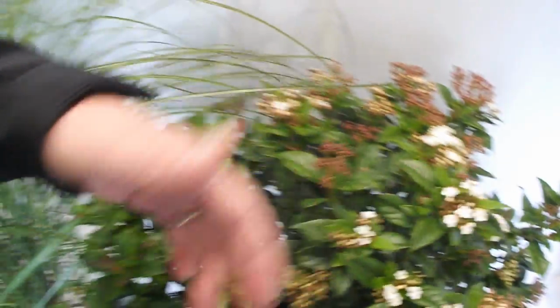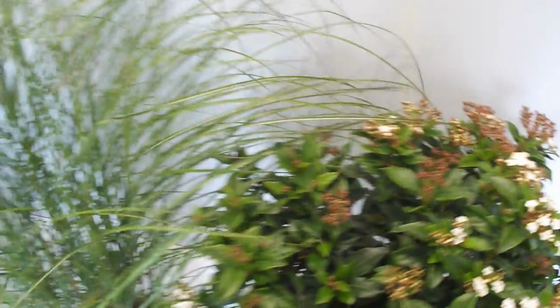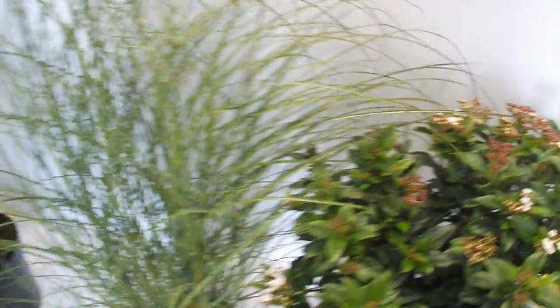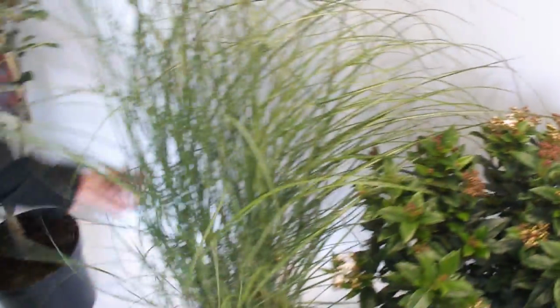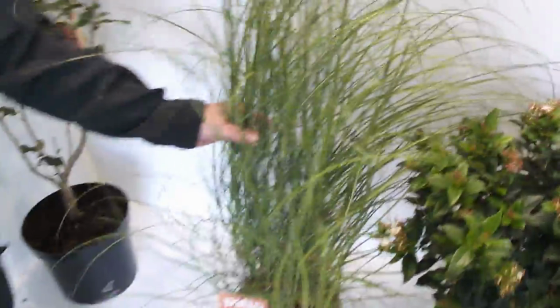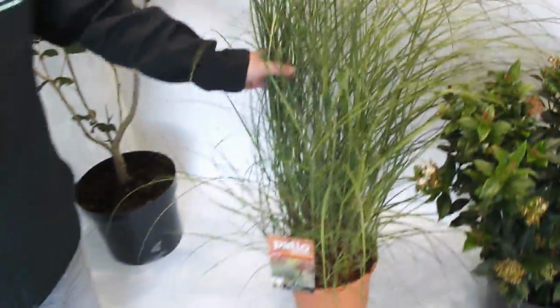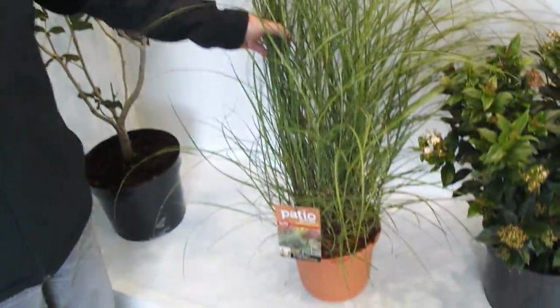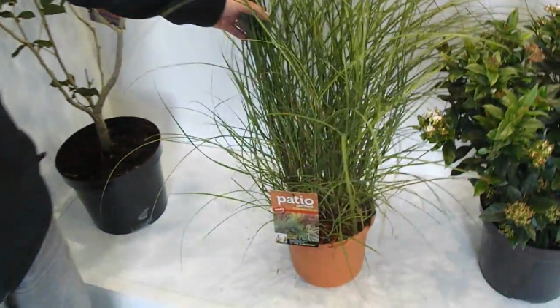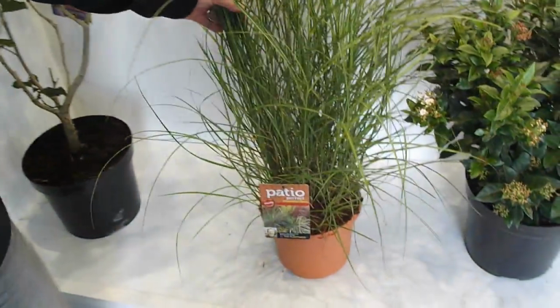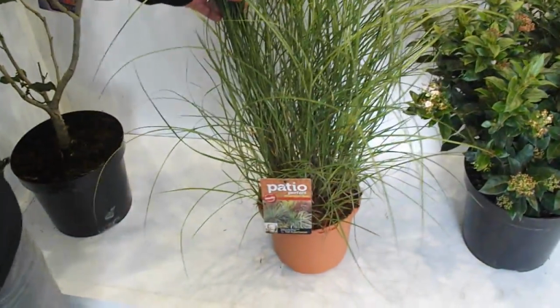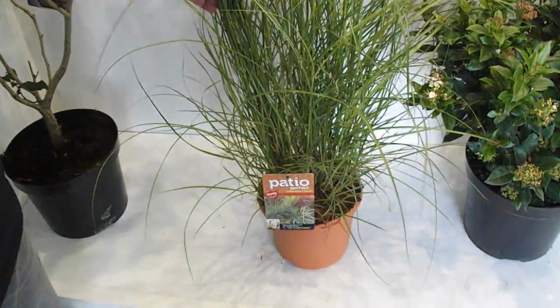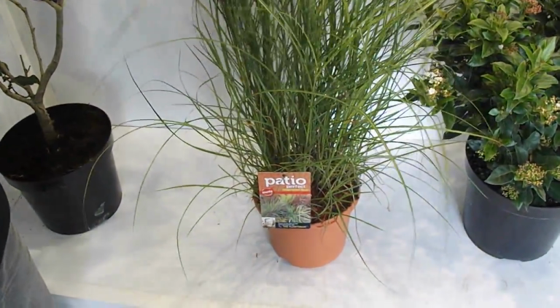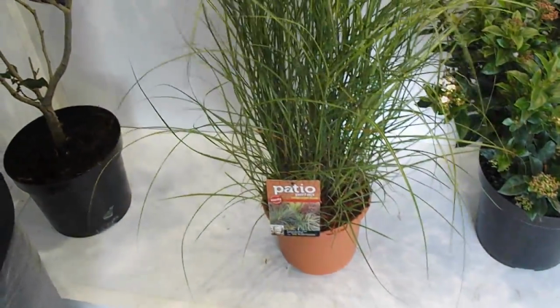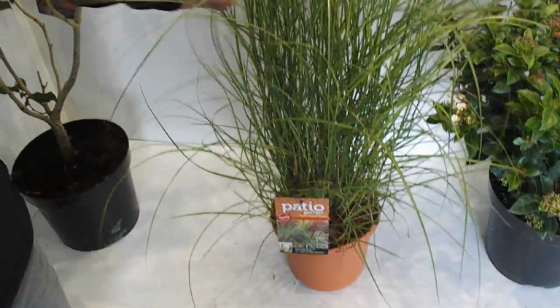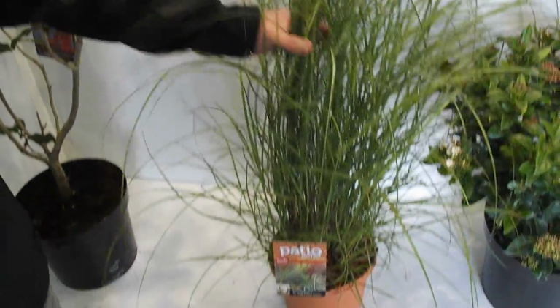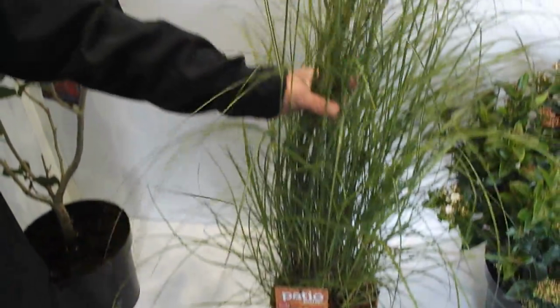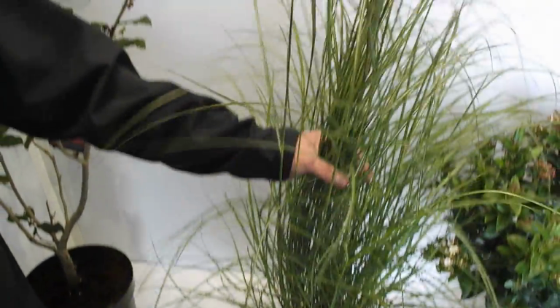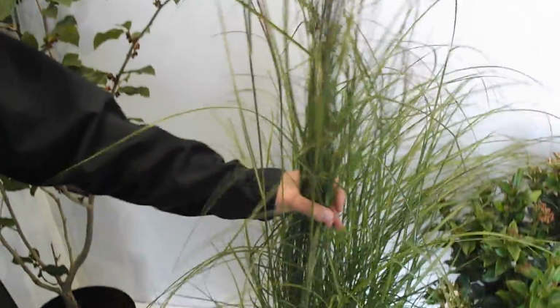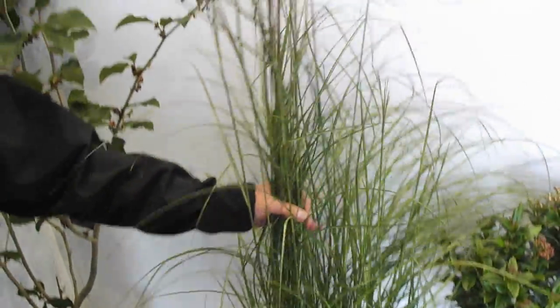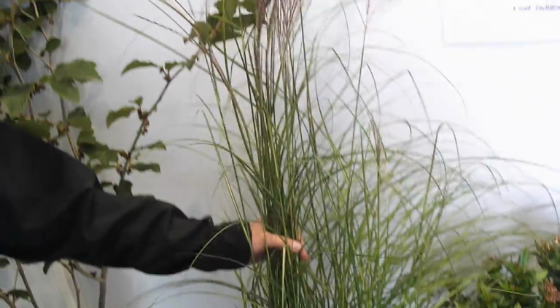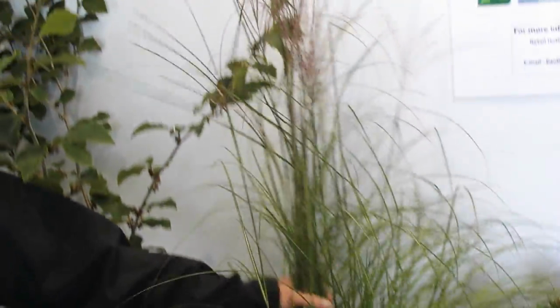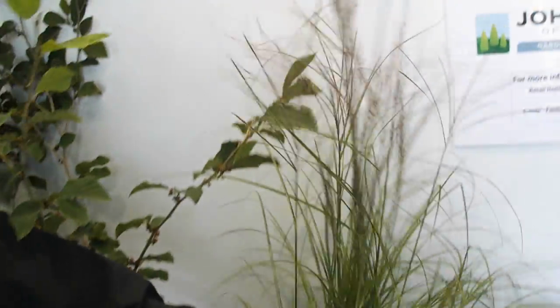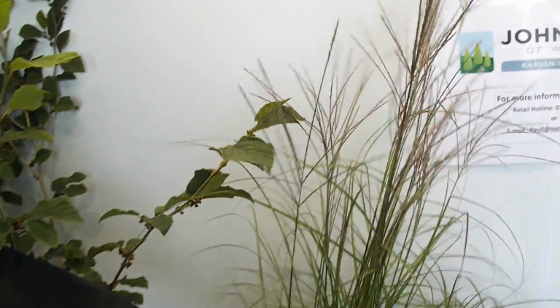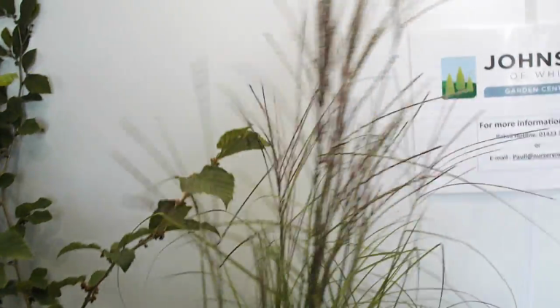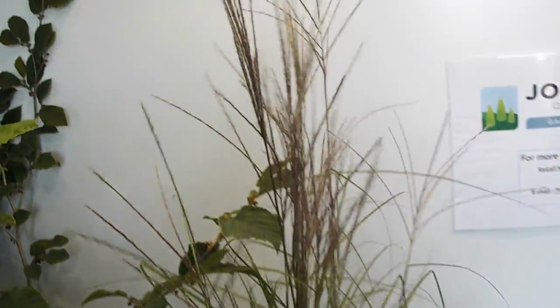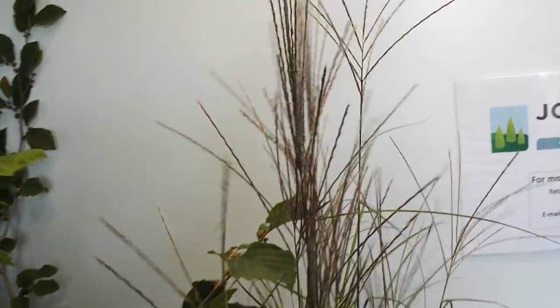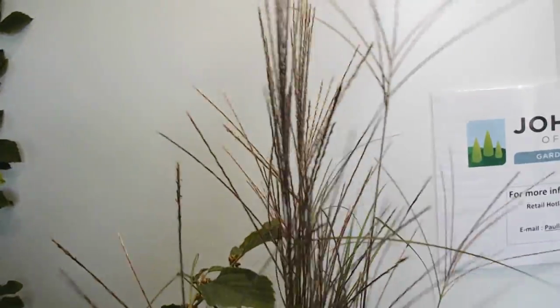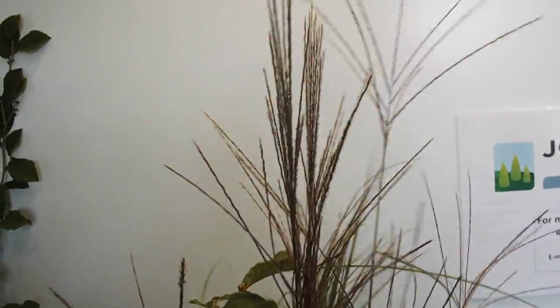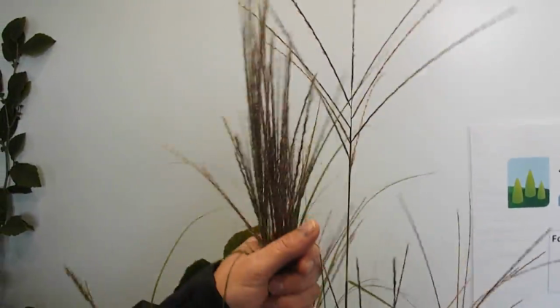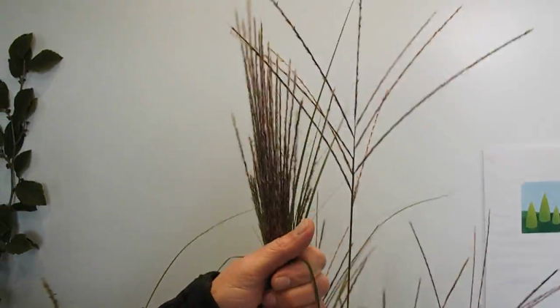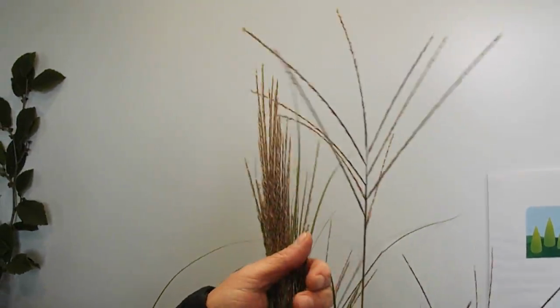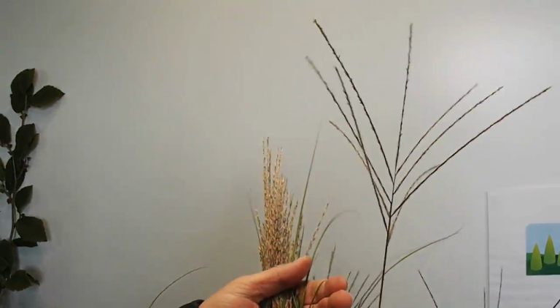Then we have some wonderful 5 litre Miscanthus. On a breezy day there's no better plant, swaying about with its wonderful purple plumes.